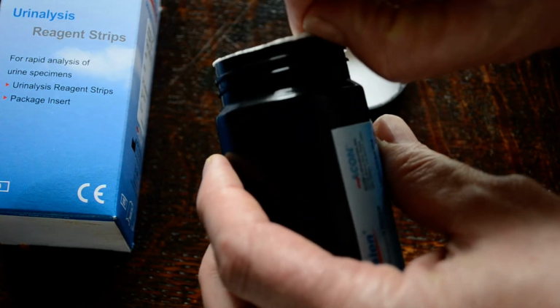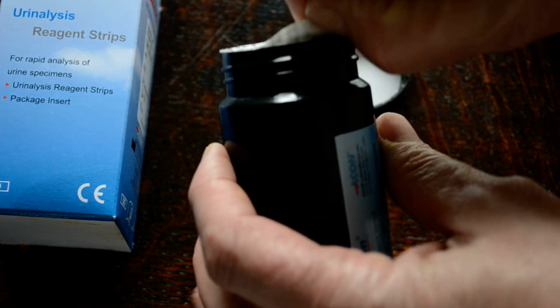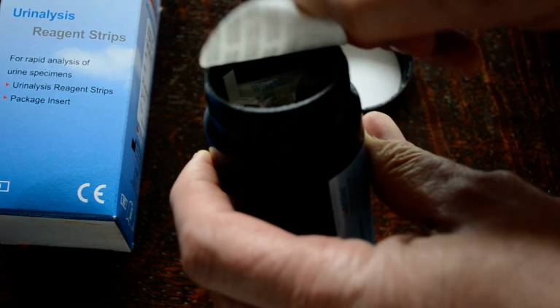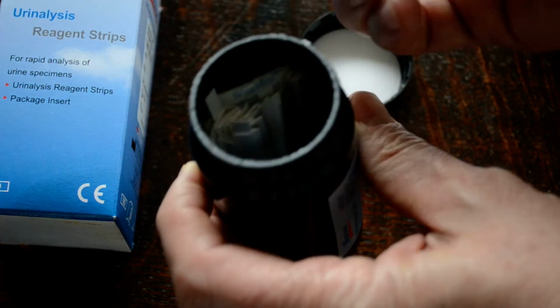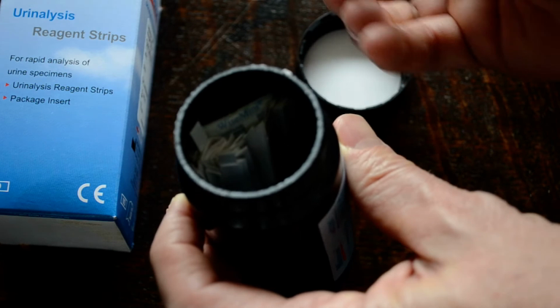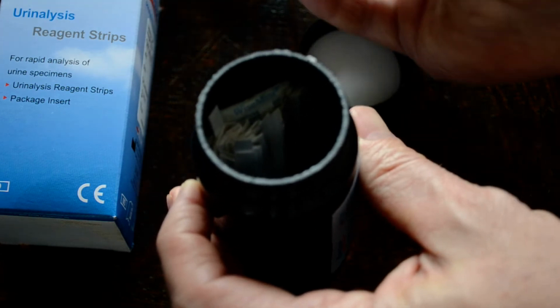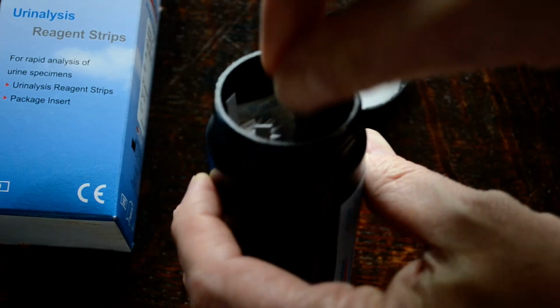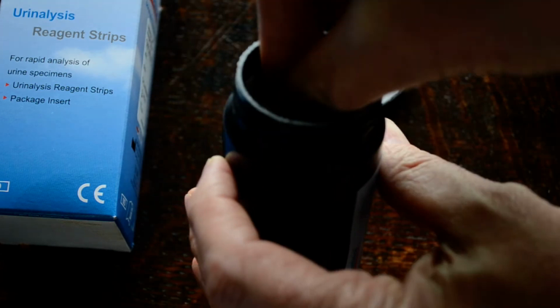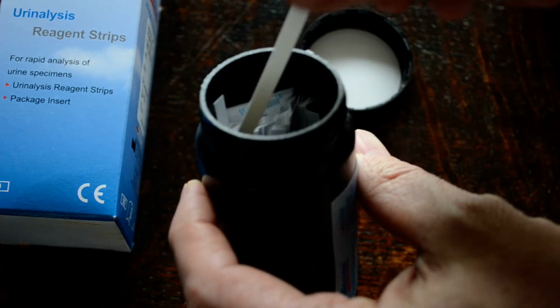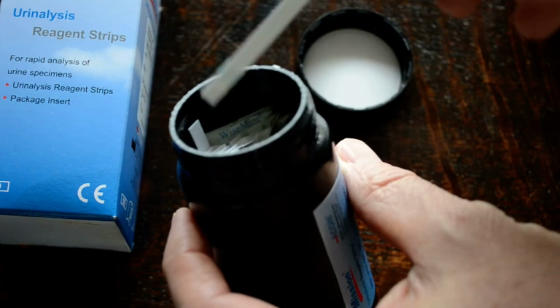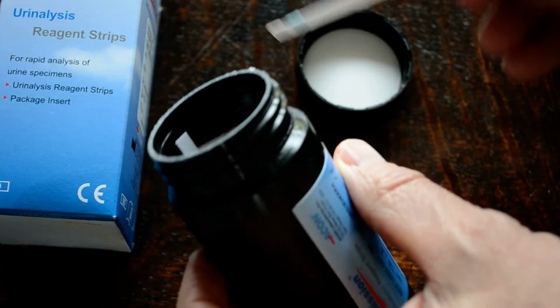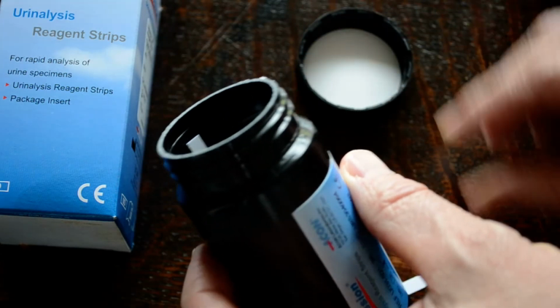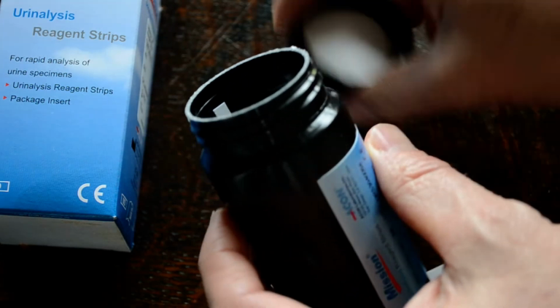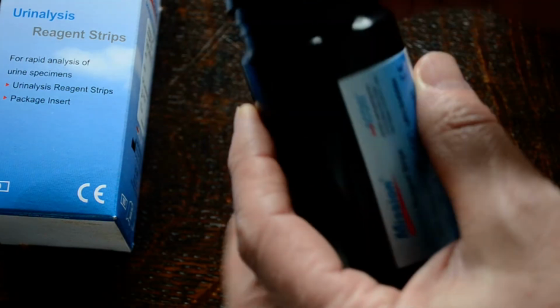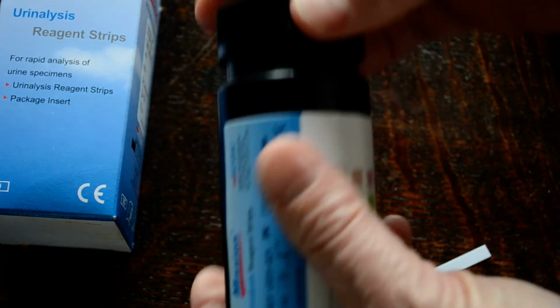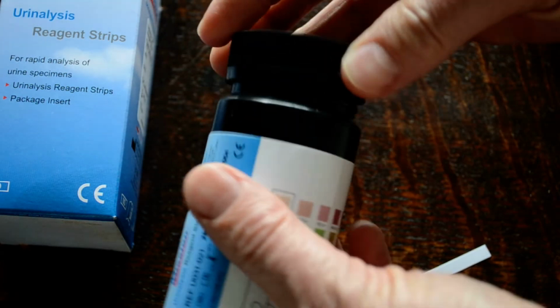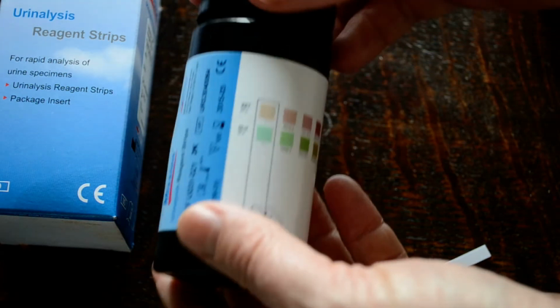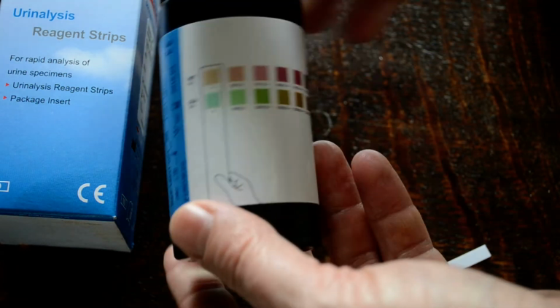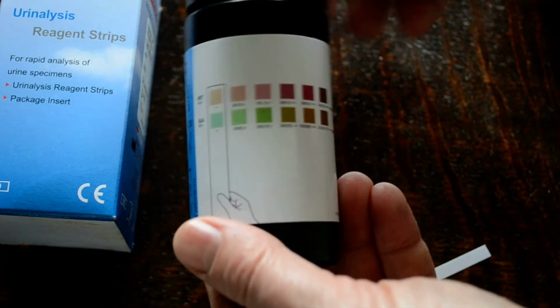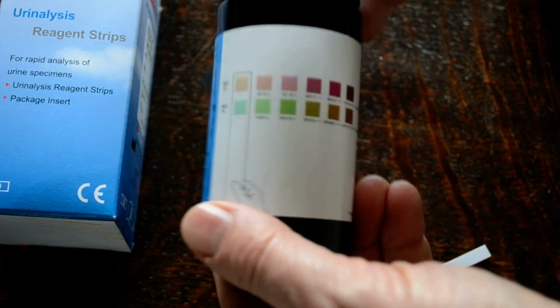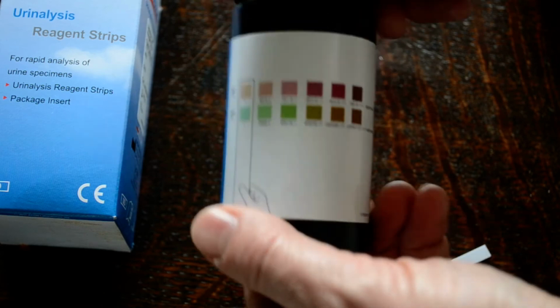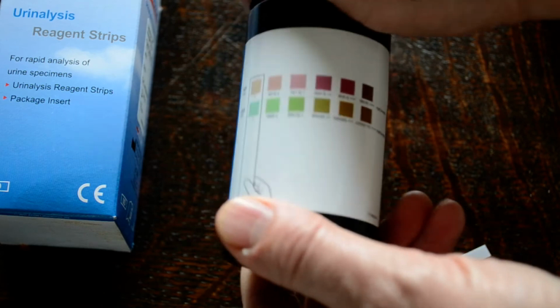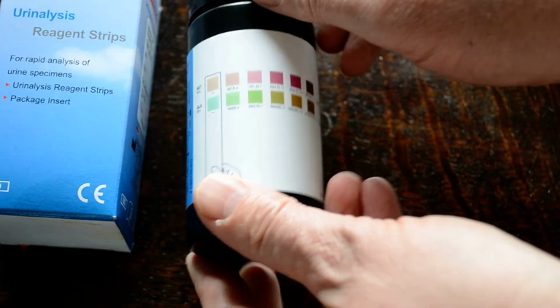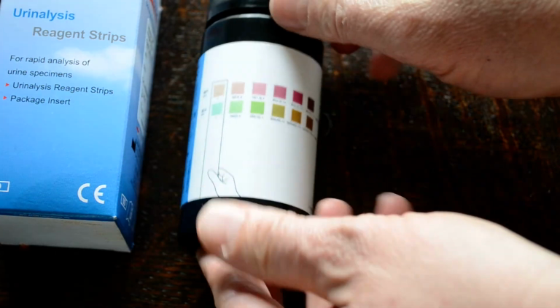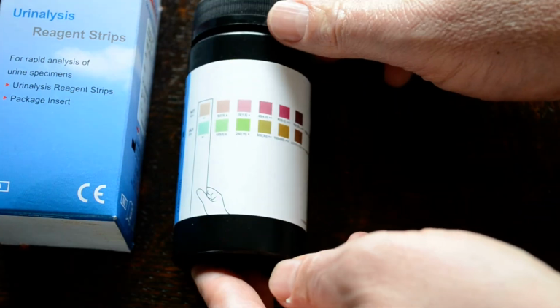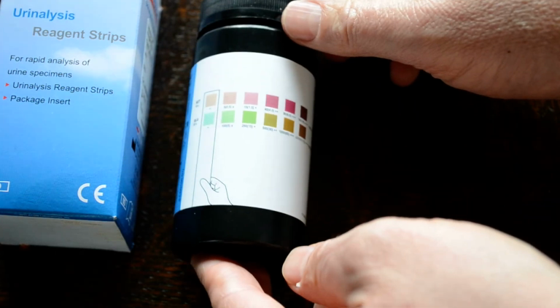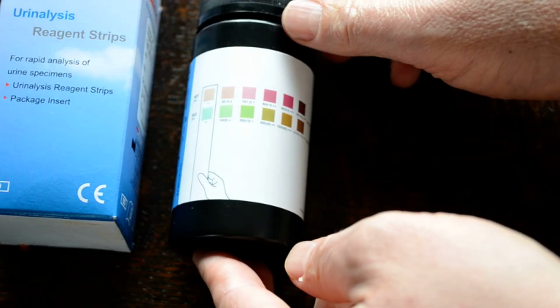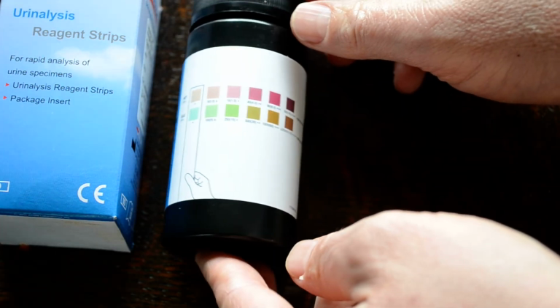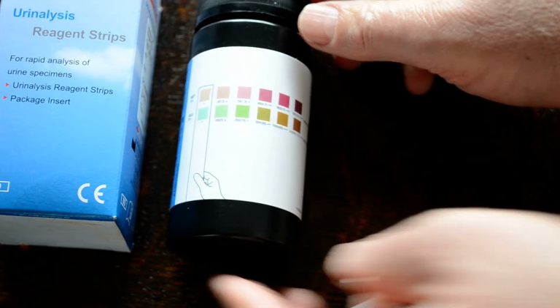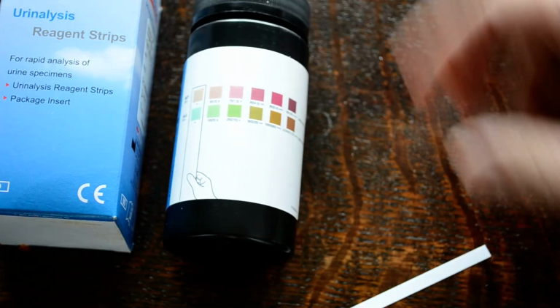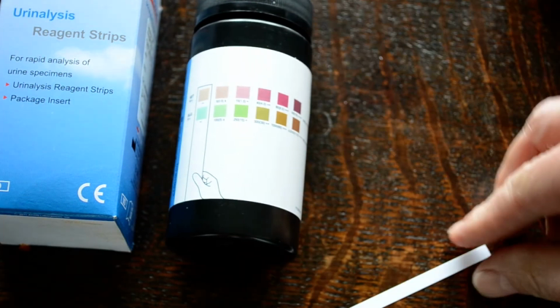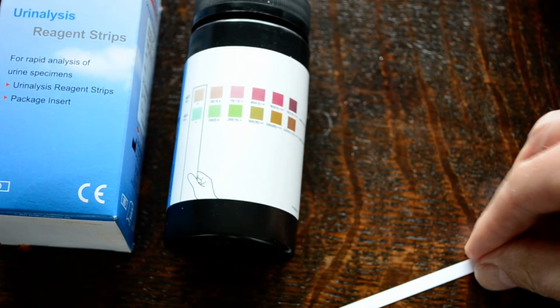So when you're ready to test, remove your seal, remove a test strip, and put the lid straight back on. That's very important to keep these tests dry. The worst thing you can do is leave these in a steamy bathroom.